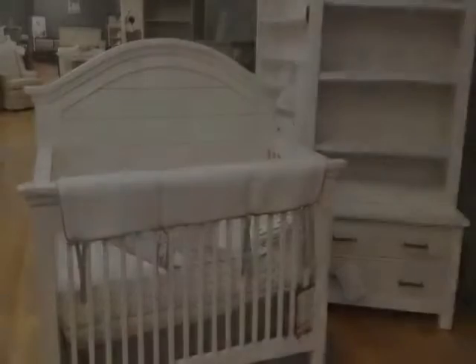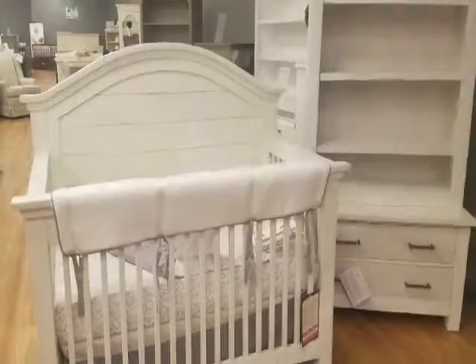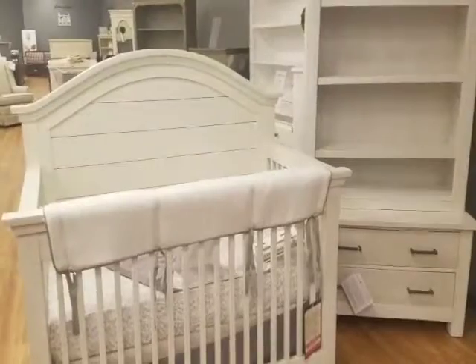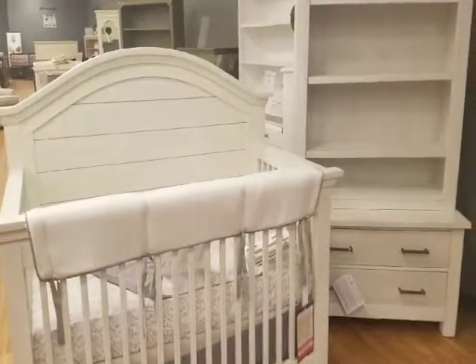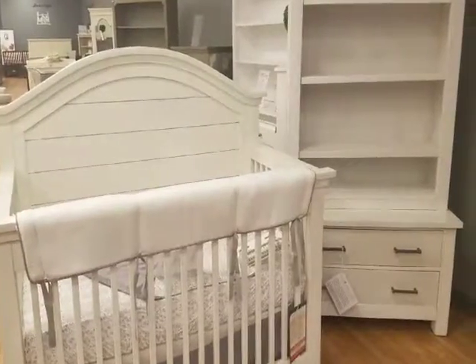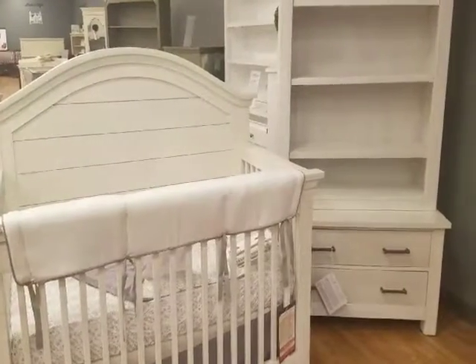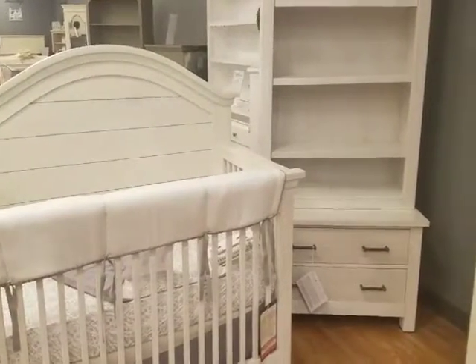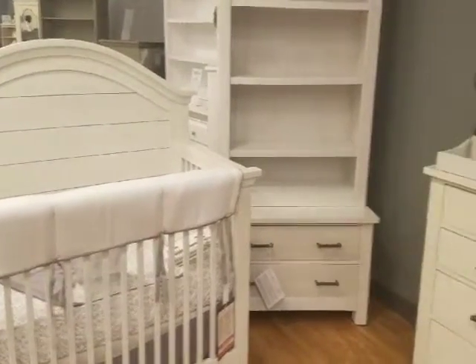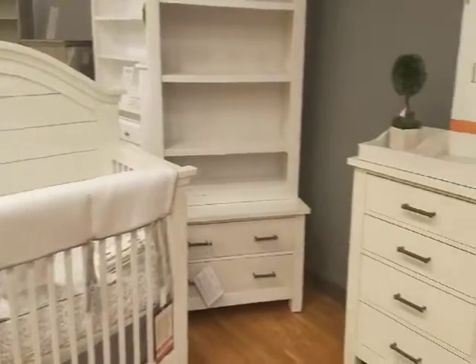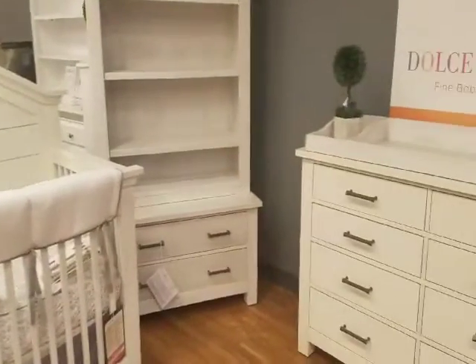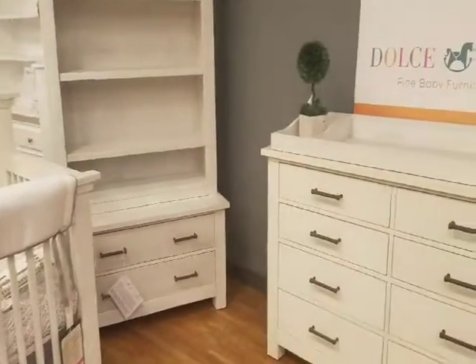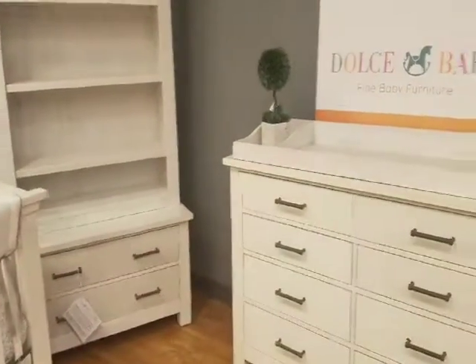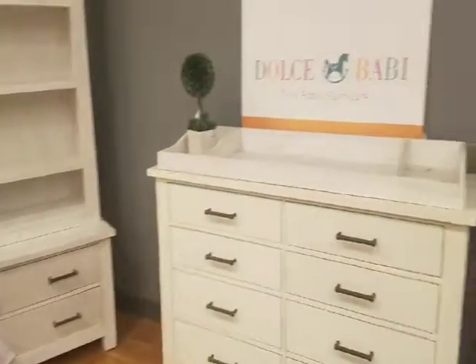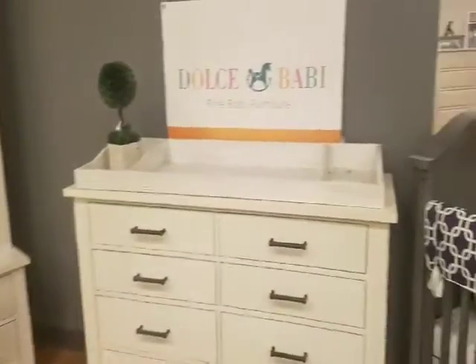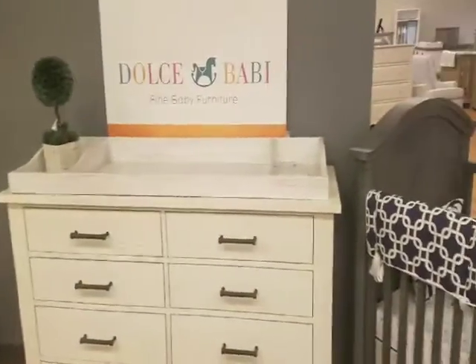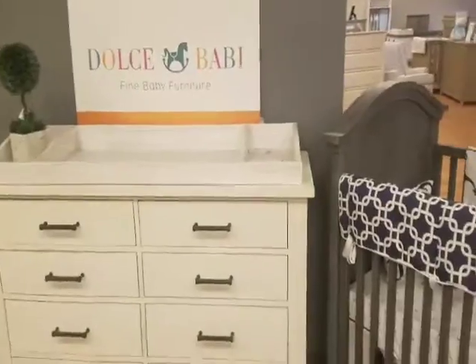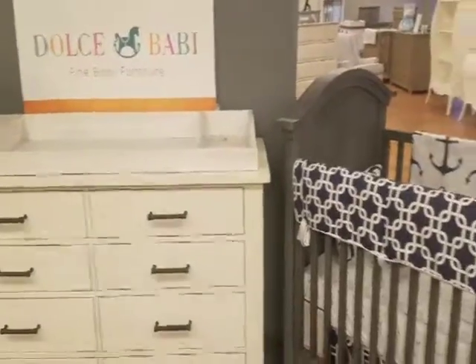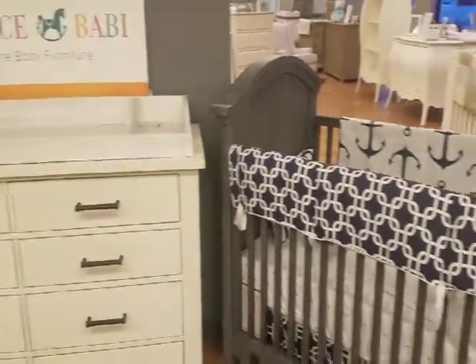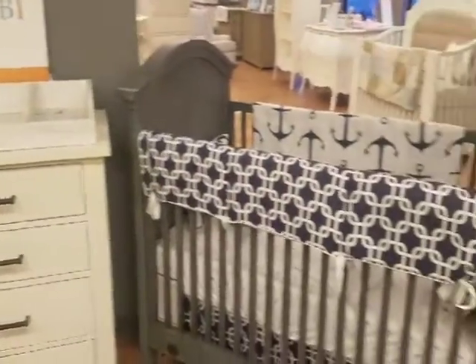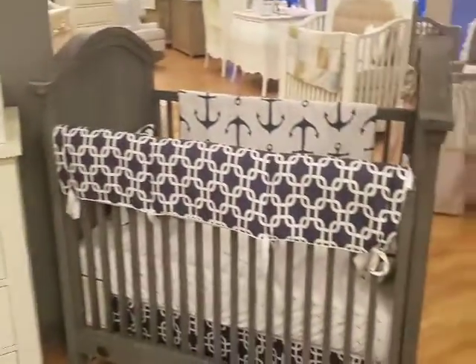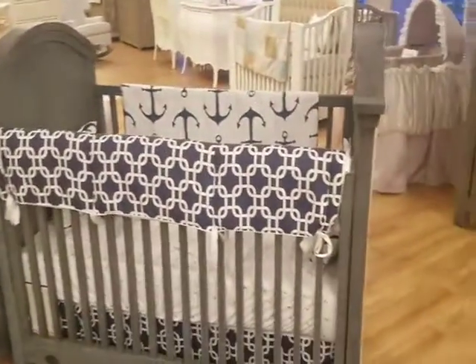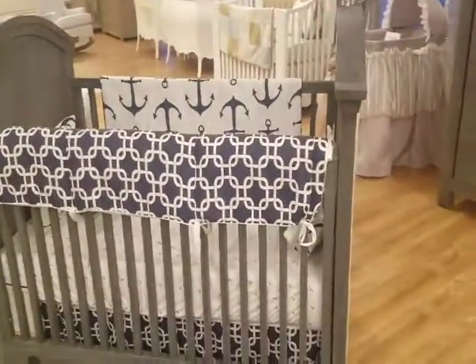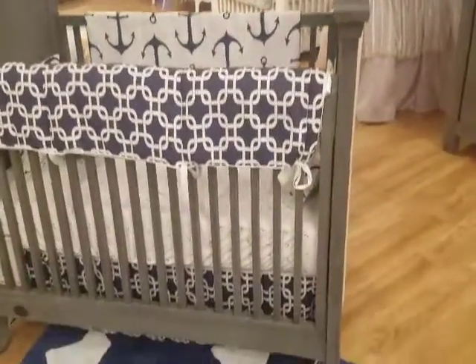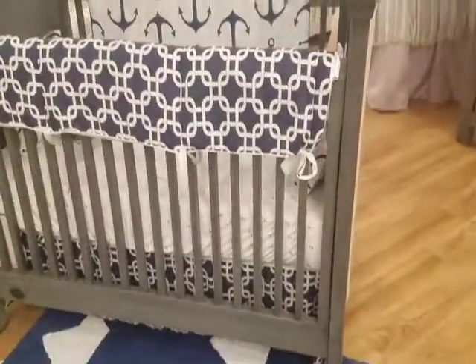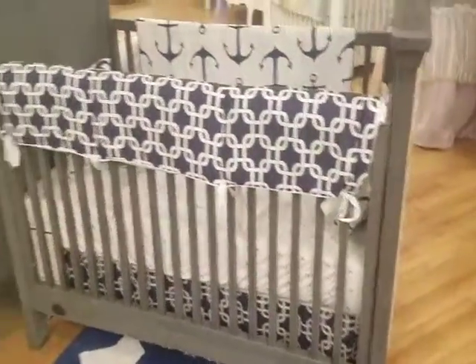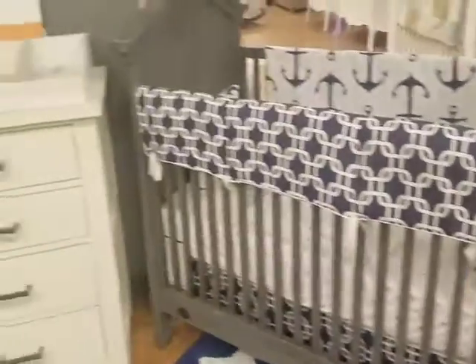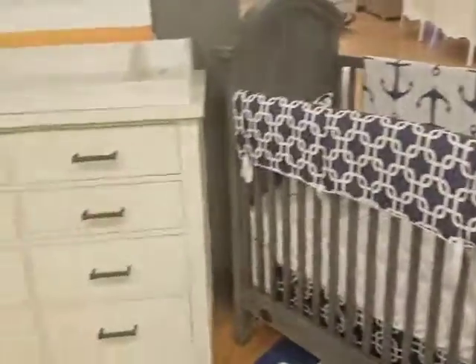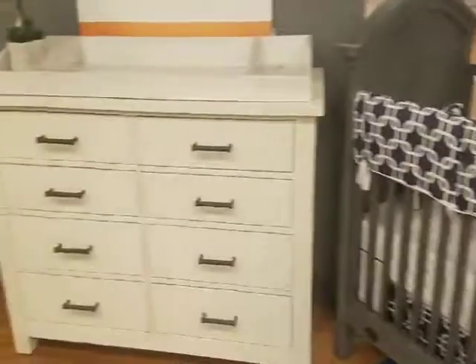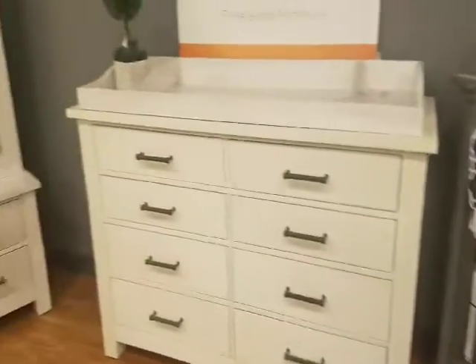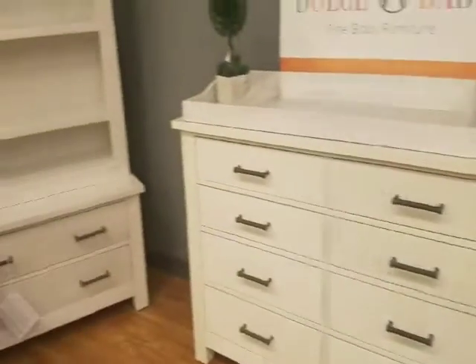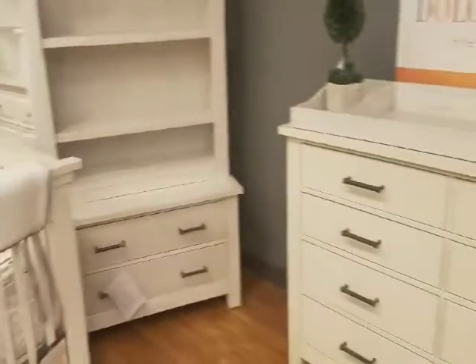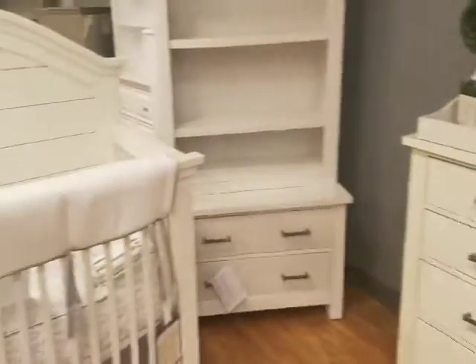This is the Dolce Baby Luca collection. This collection comes in two colors: weathered gray, which is the set here, and the seashell white.